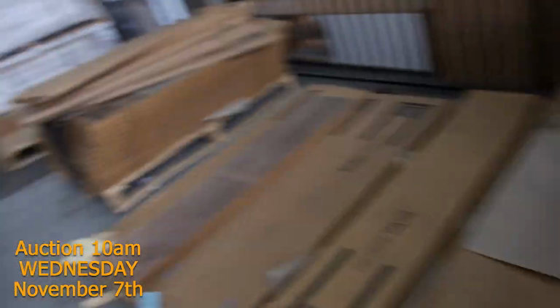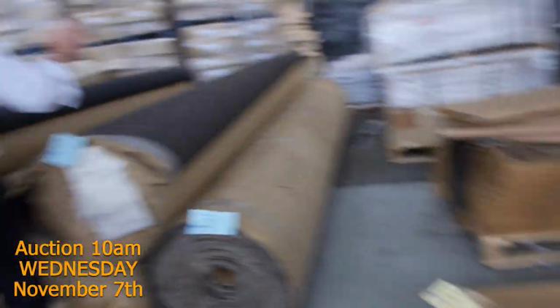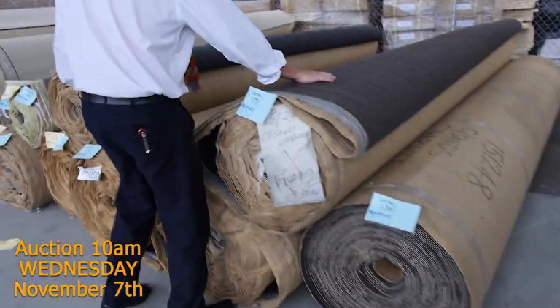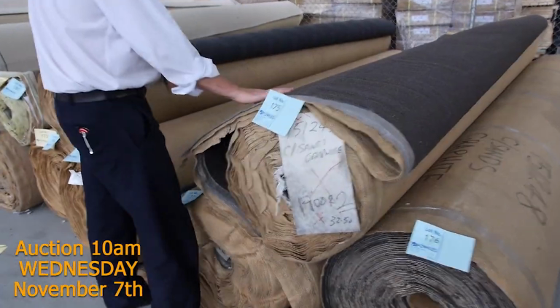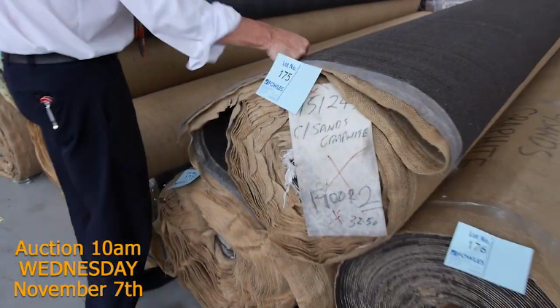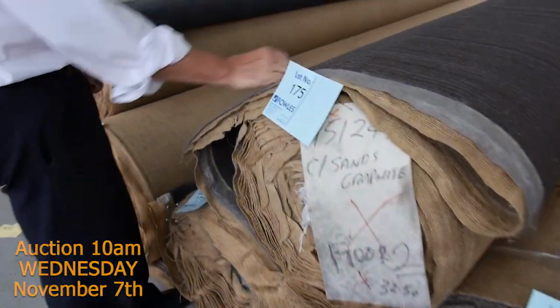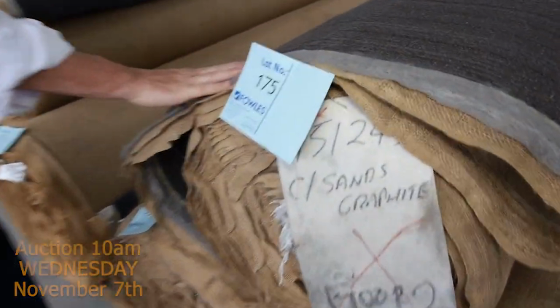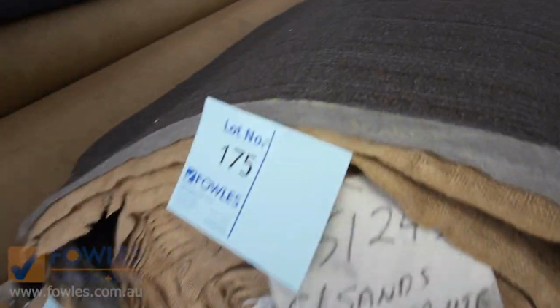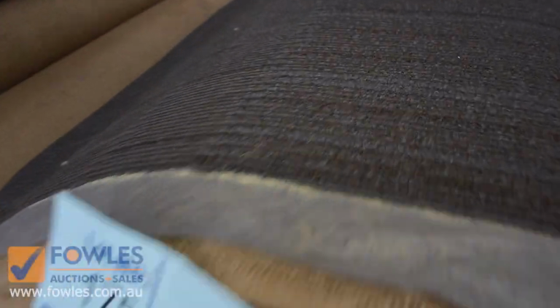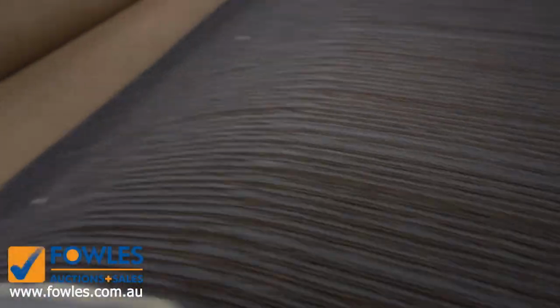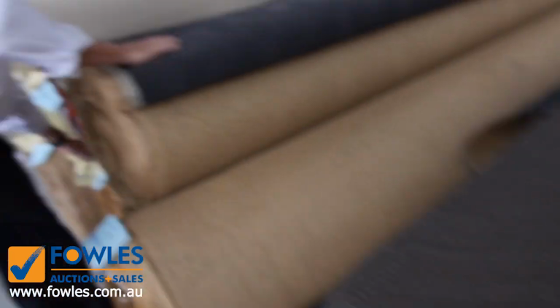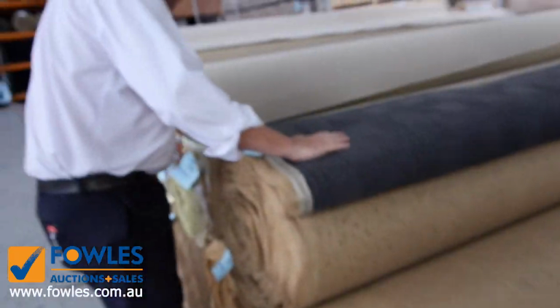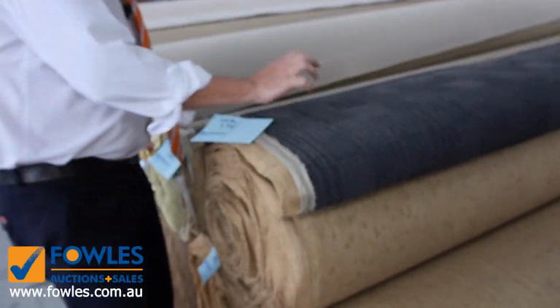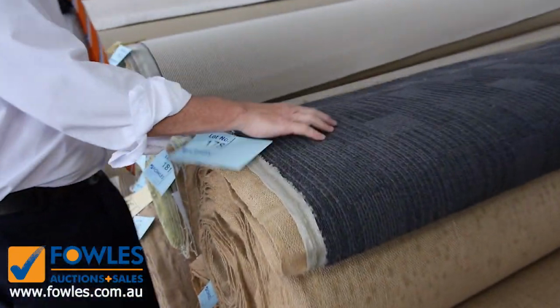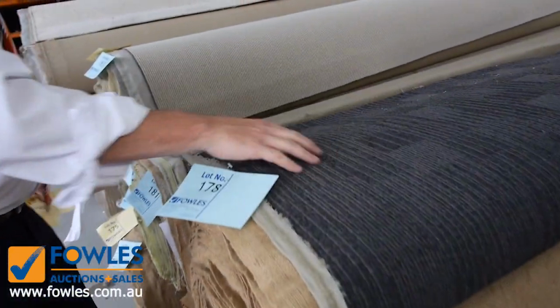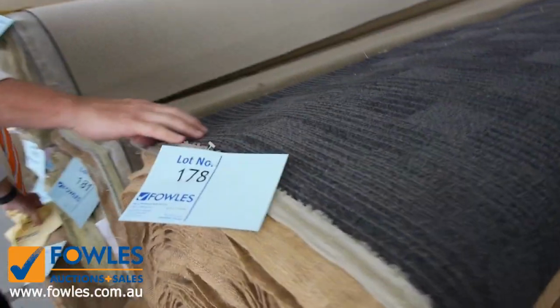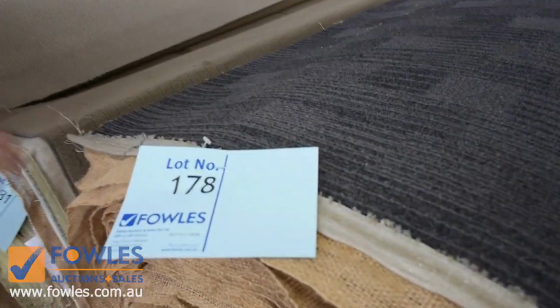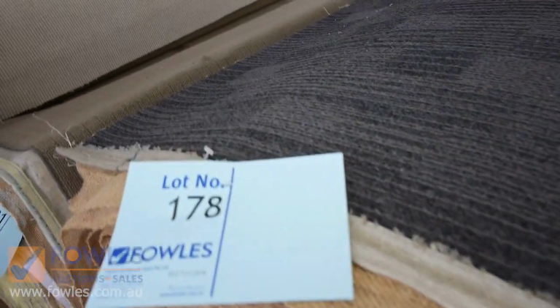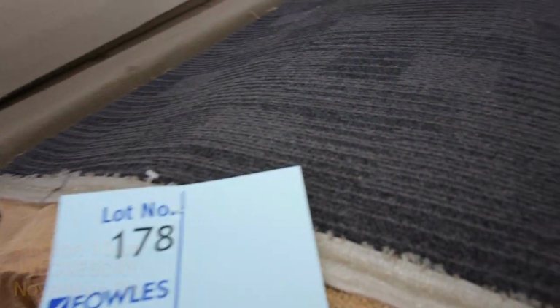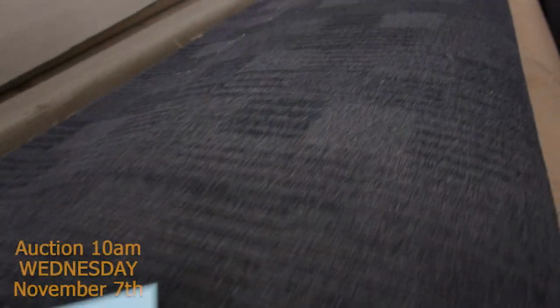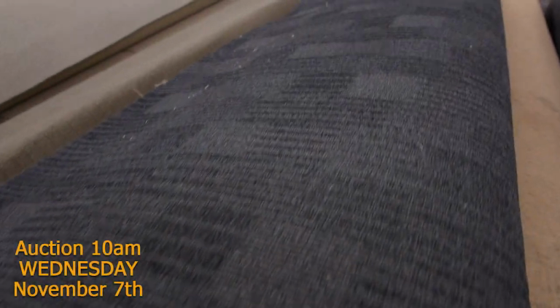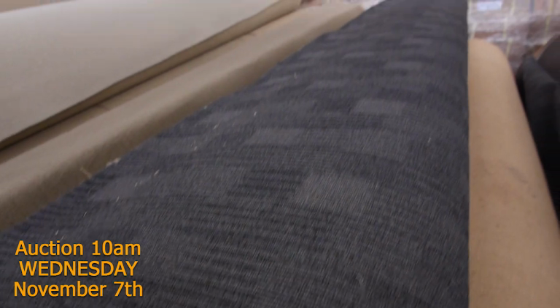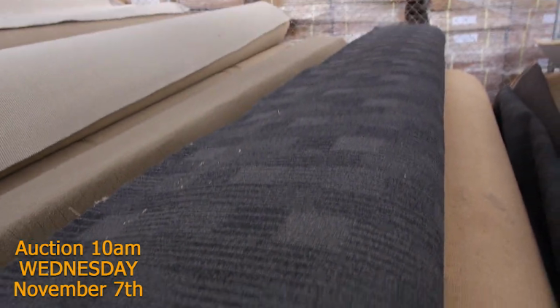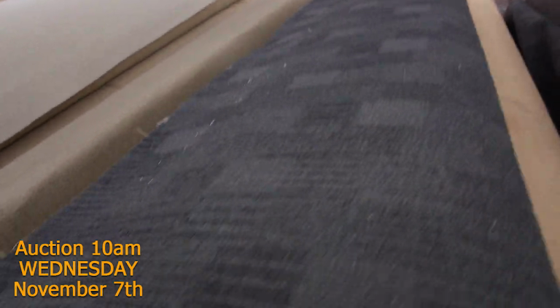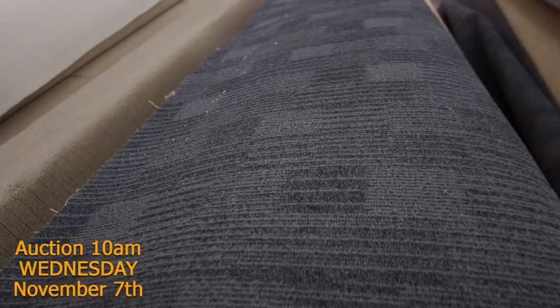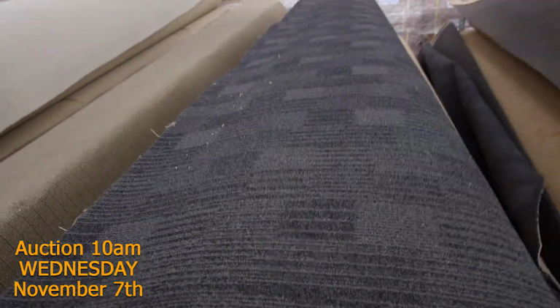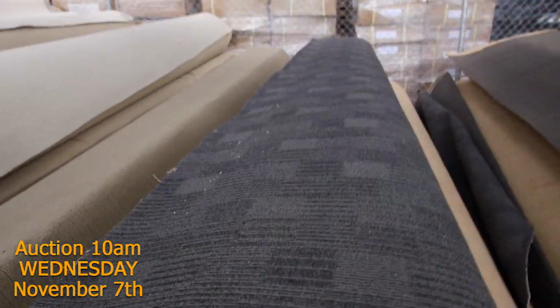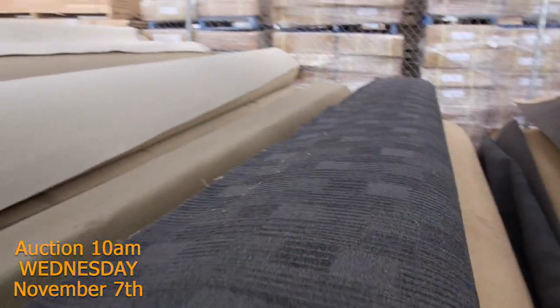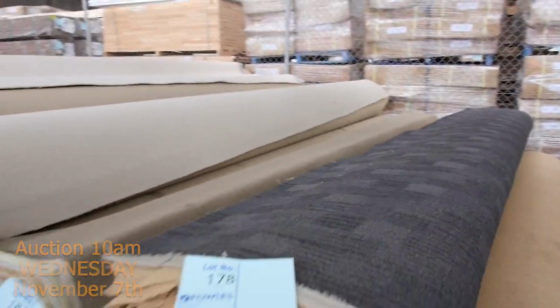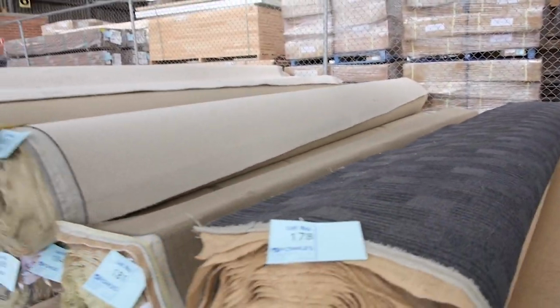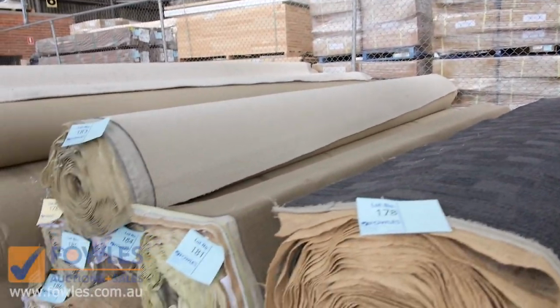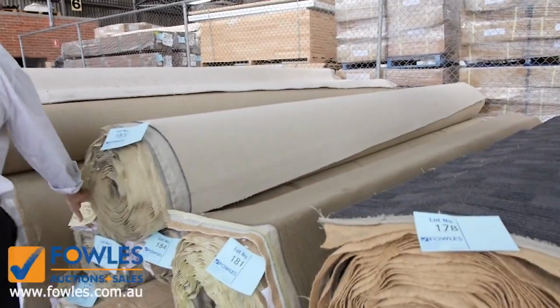More commercial grade carpet here, and plenty of that. There's three nice big rolls there, and this one here - a really nice big roll of a charcoal one - and I've got three rolls of that also. 40 metres per roll gives you 120 metres. So if you're doing a large shop or office, there's a fair bit of that to go through.